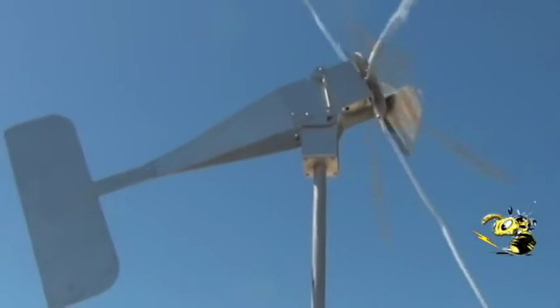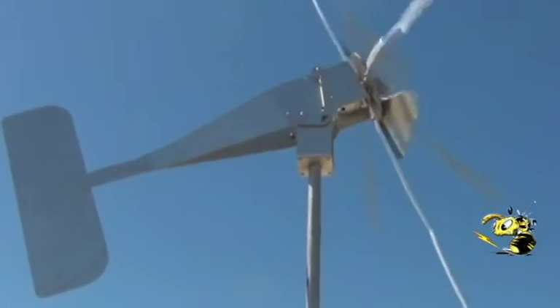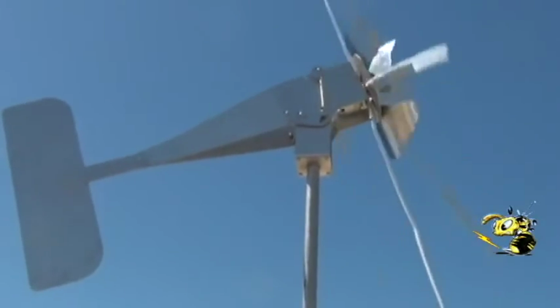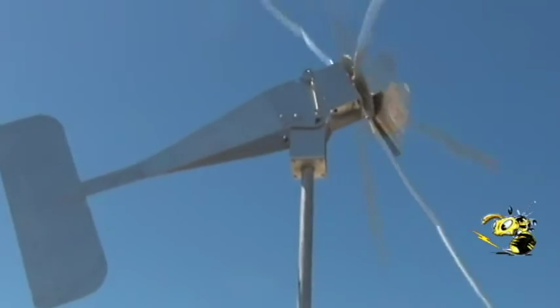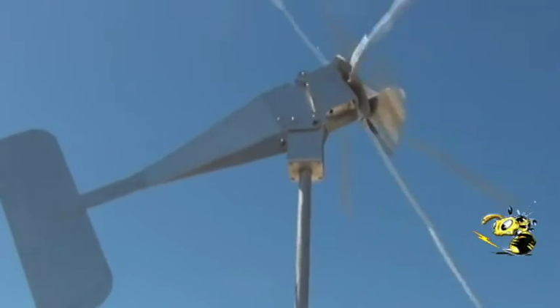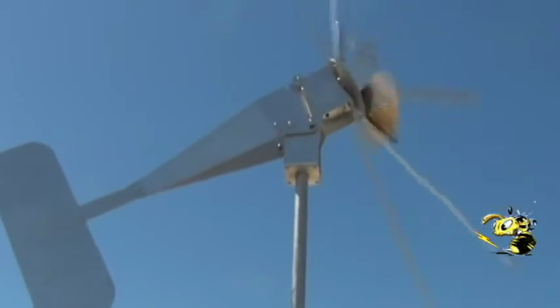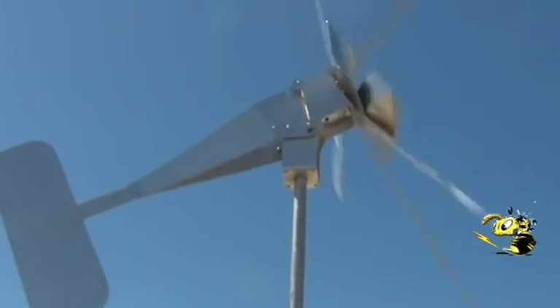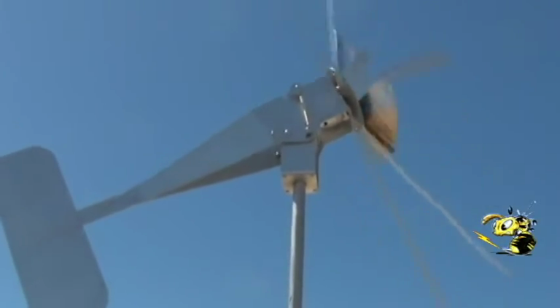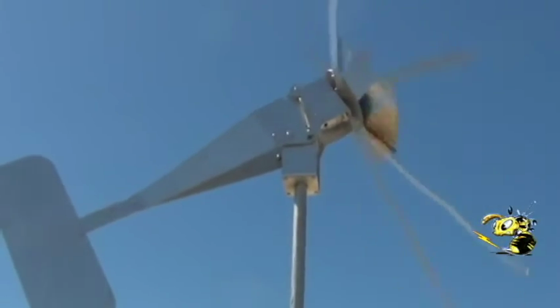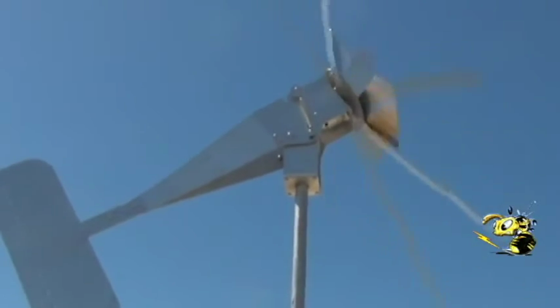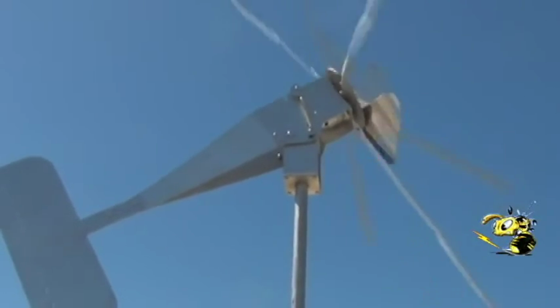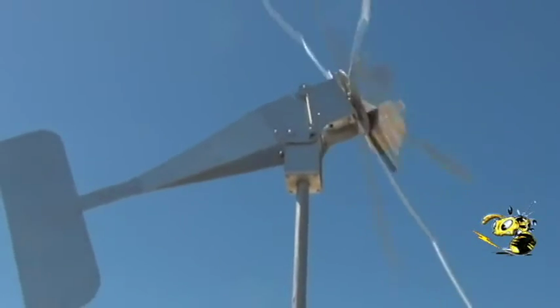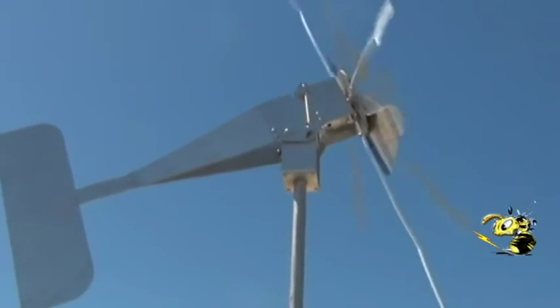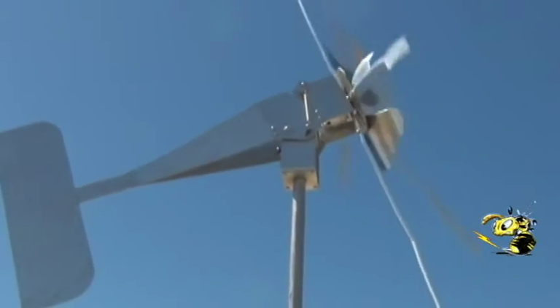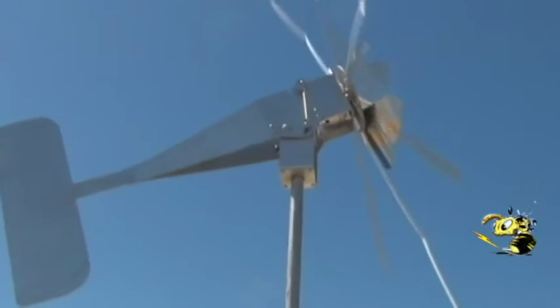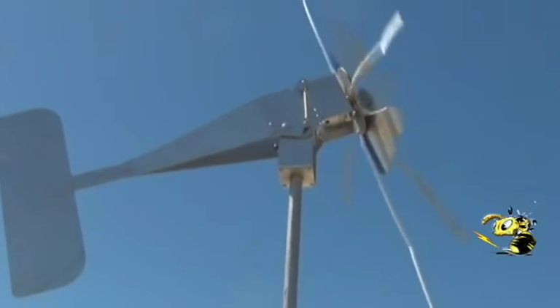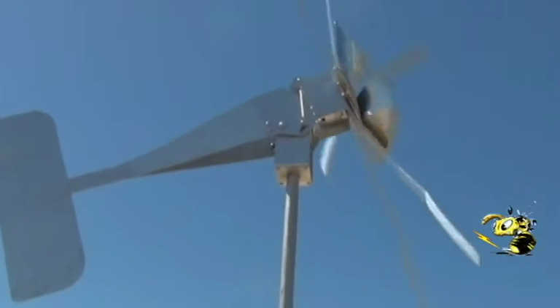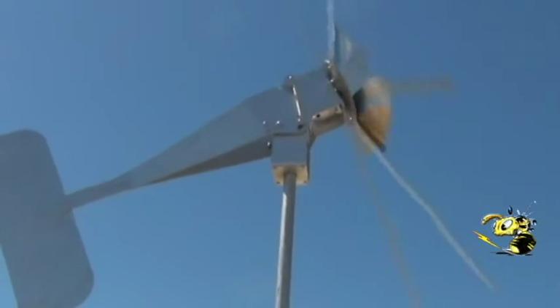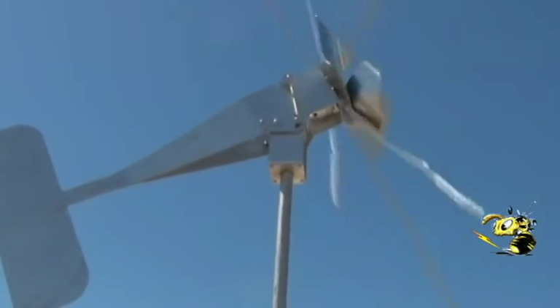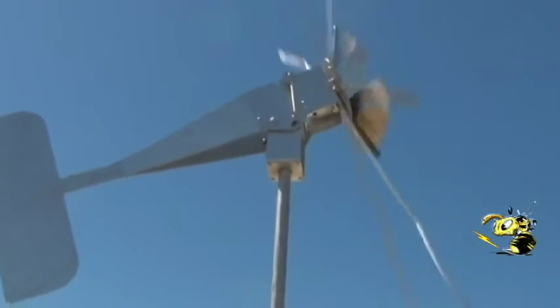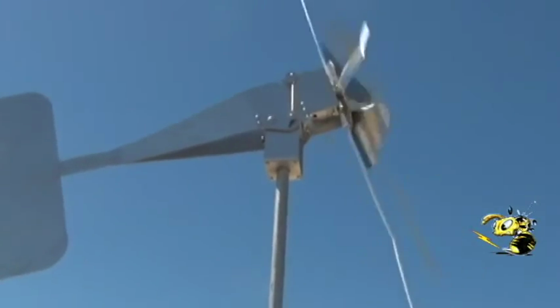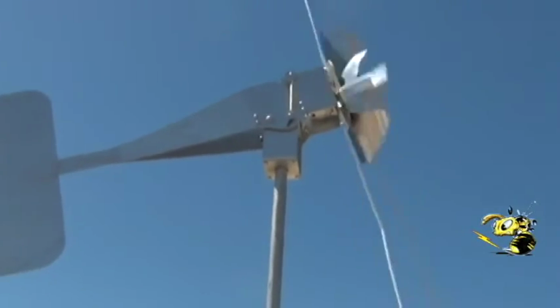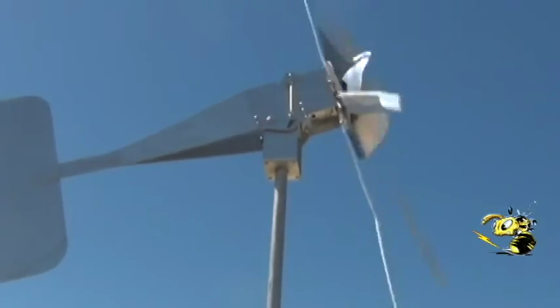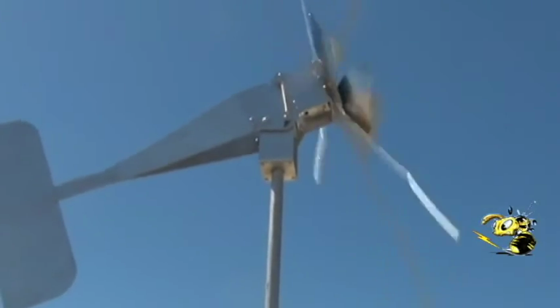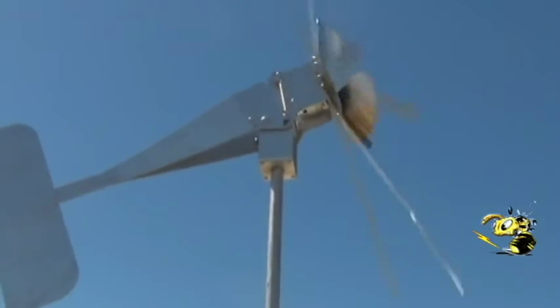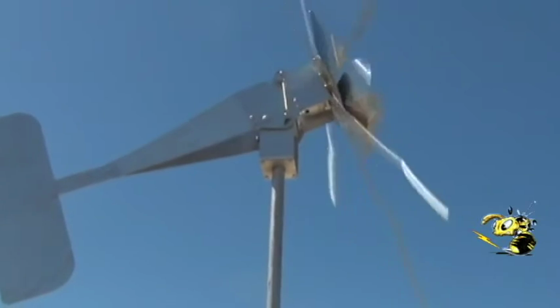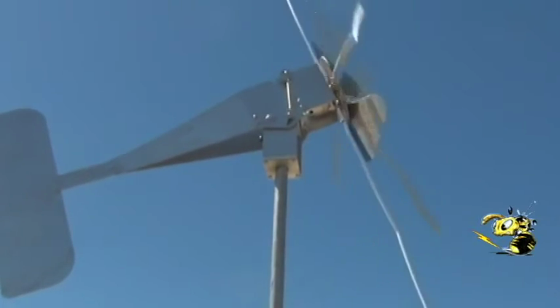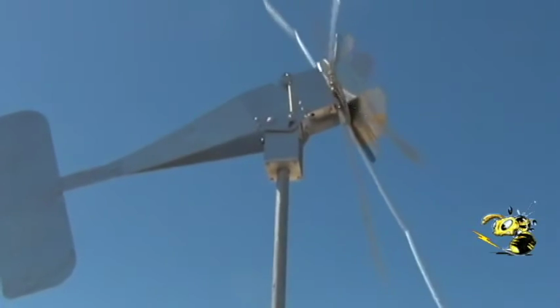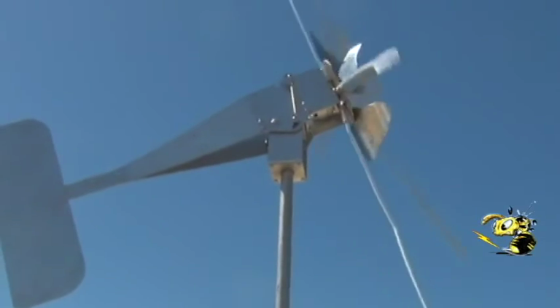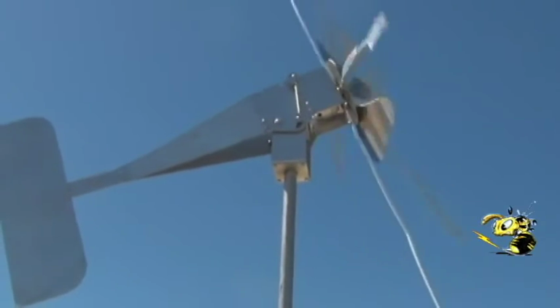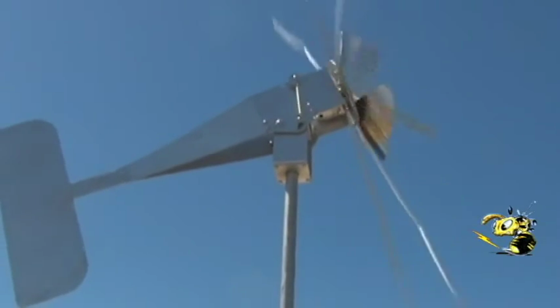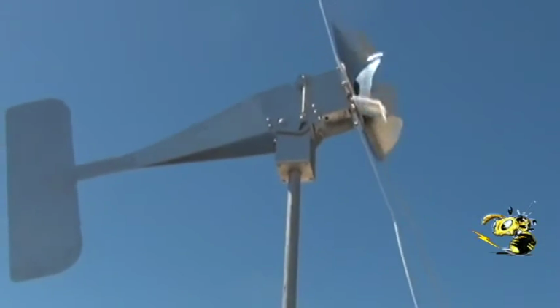It's amazing how smooth this action is. It tilts up and tilts back down — it's really smooth, nice balance.